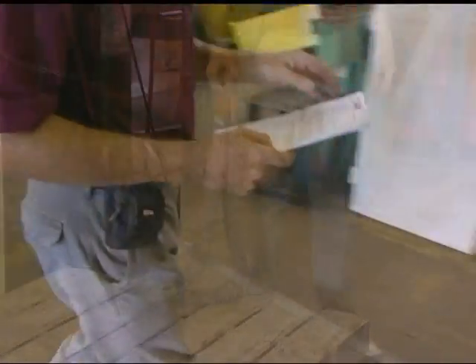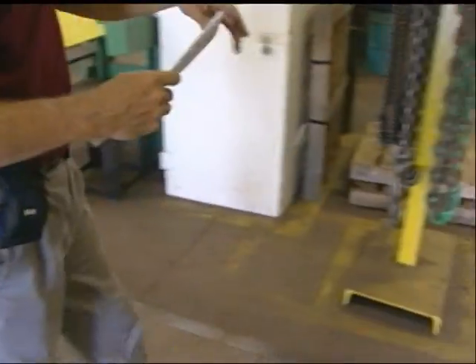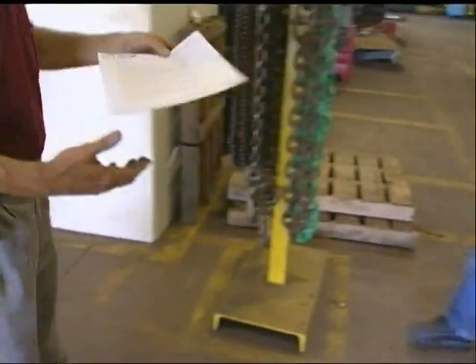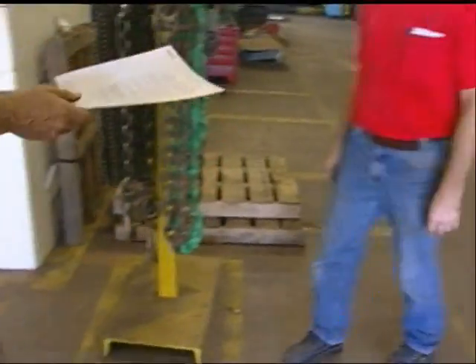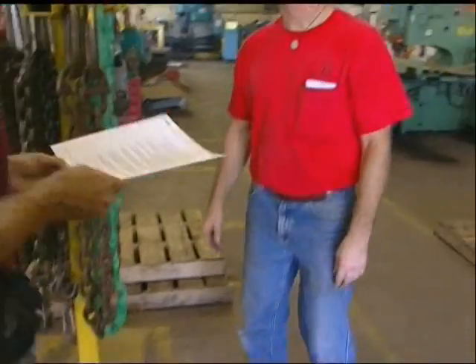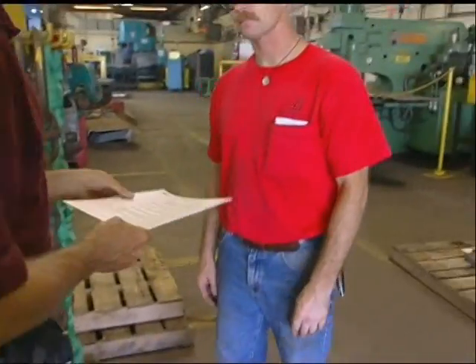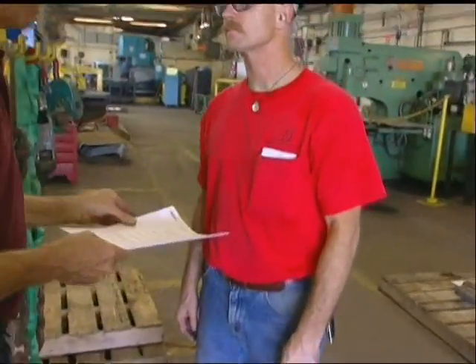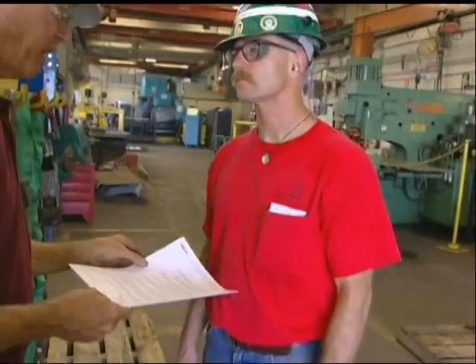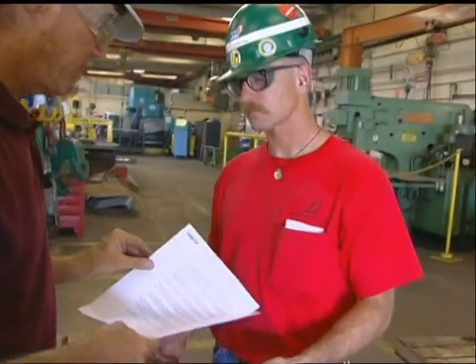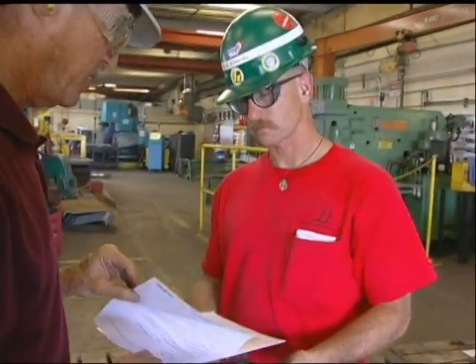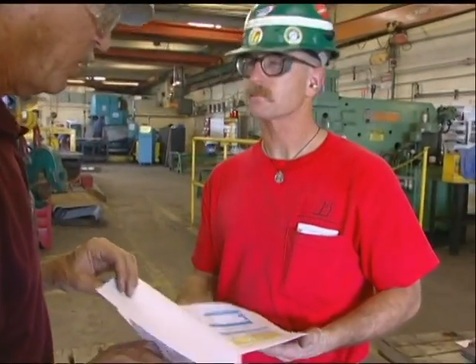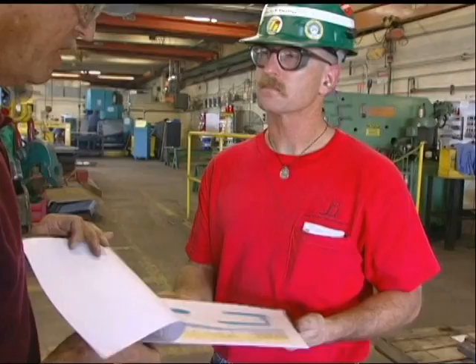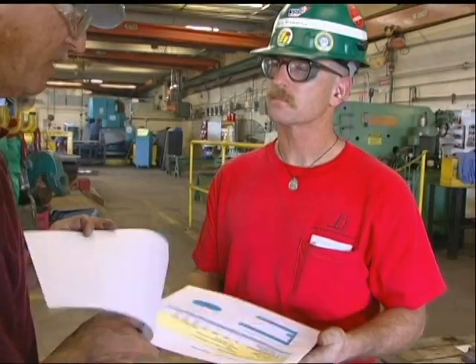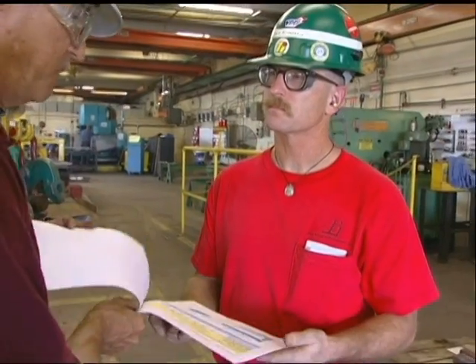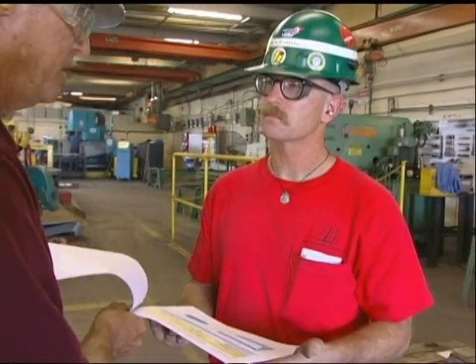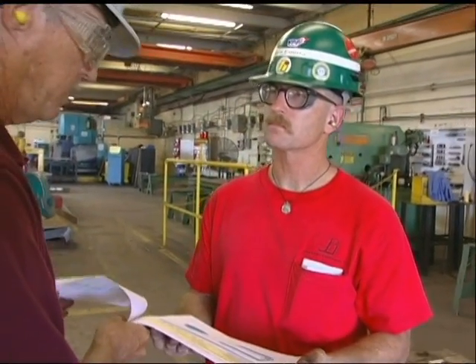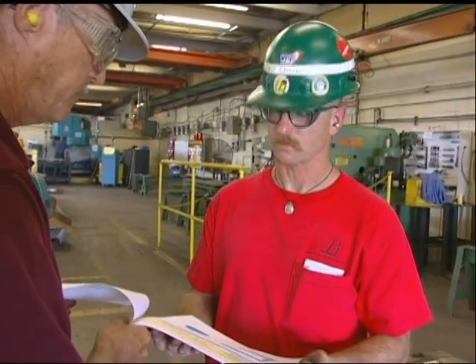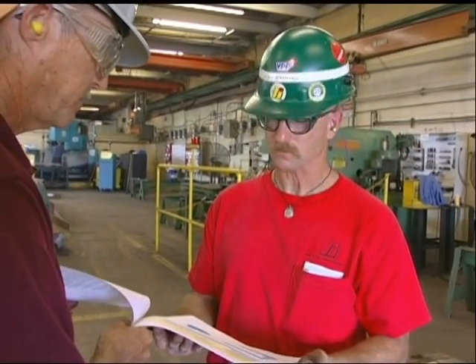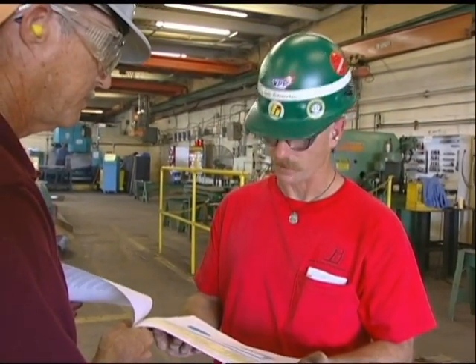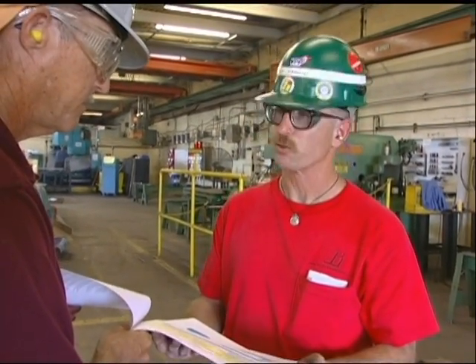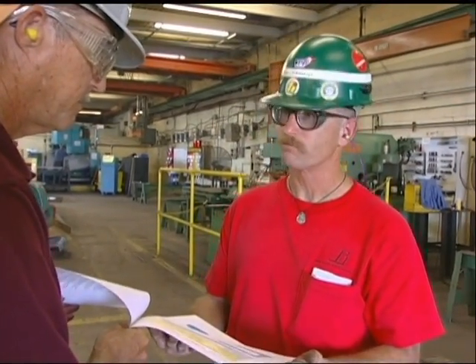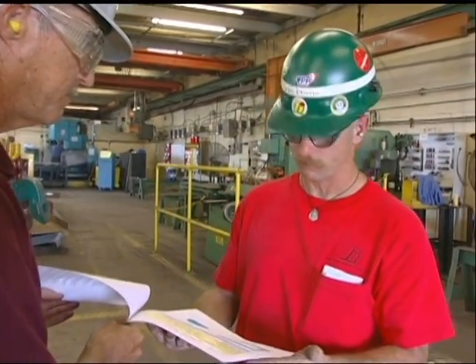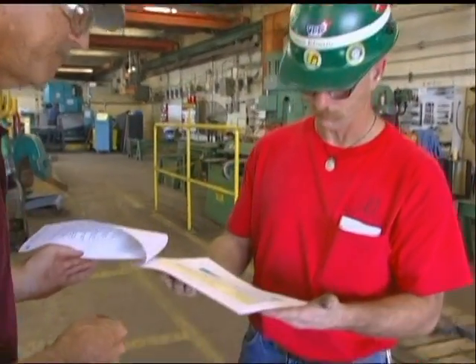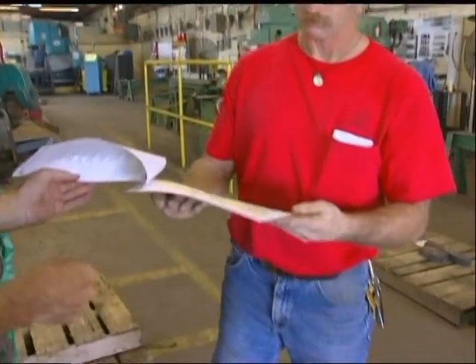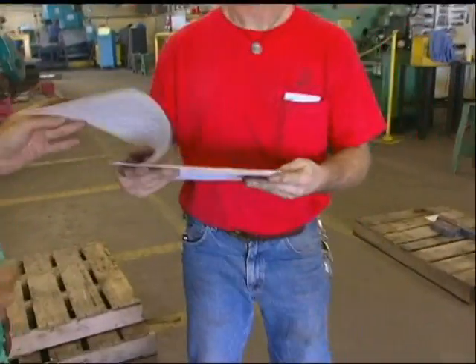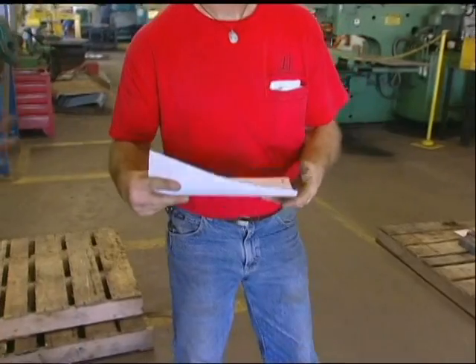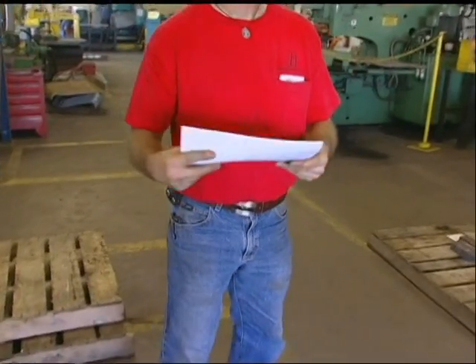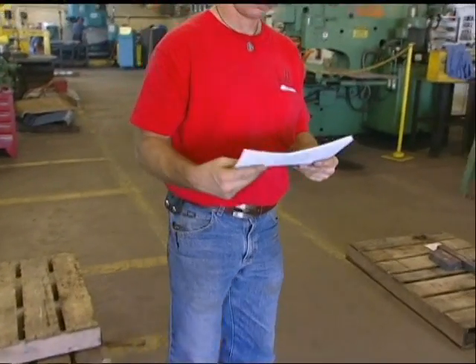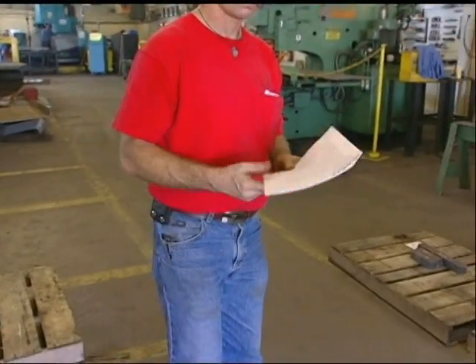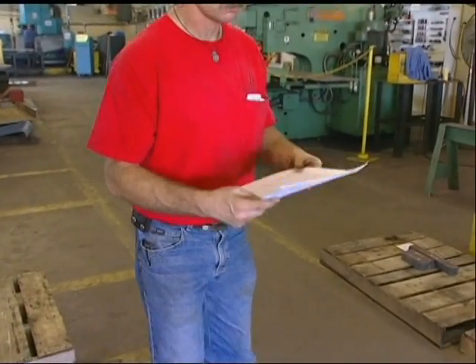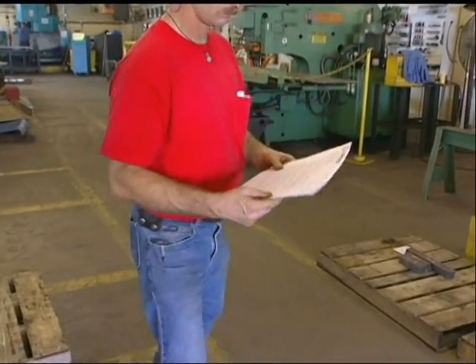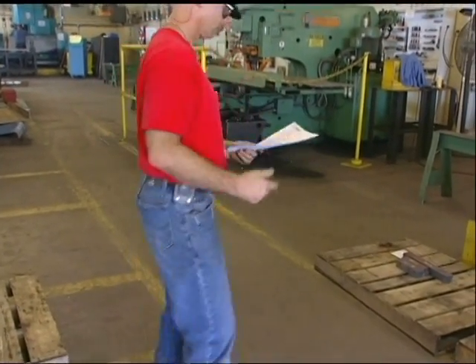In addition to these requirements, OSHA and ASME specify that chain slings receive a thorough inspection at least once per year and that the employer maintain a record of the most recent inspection.